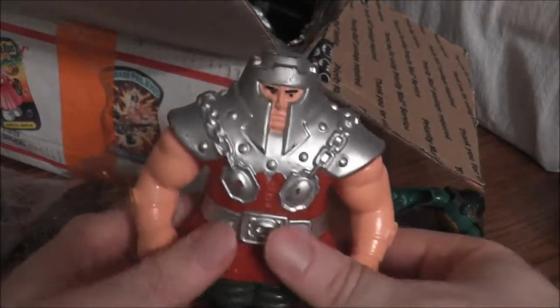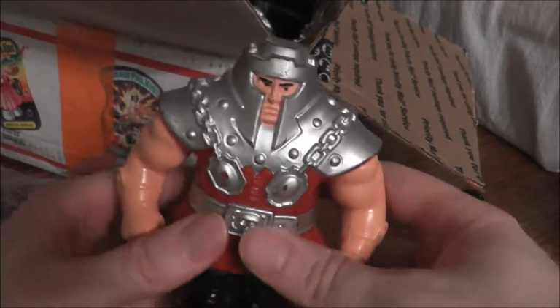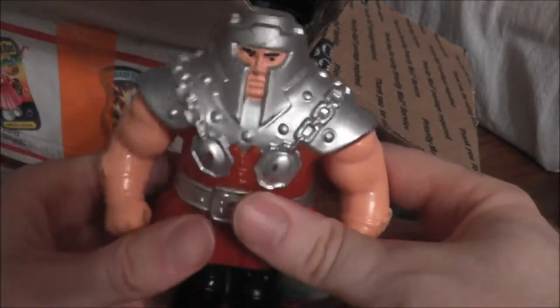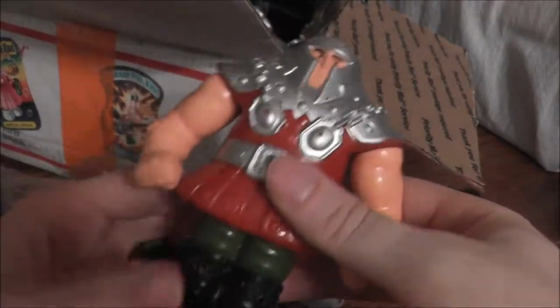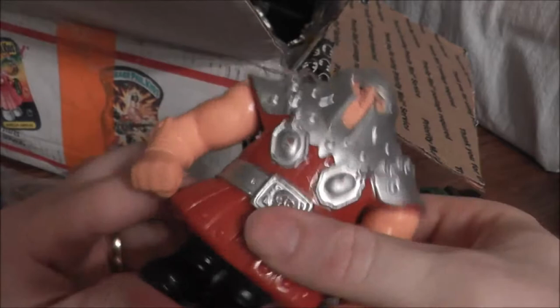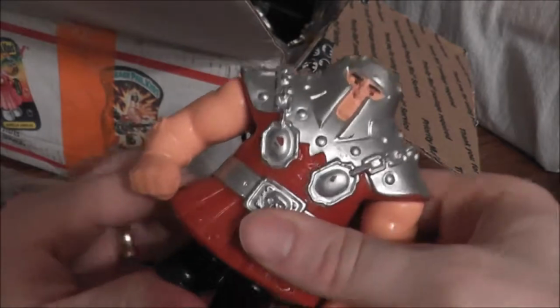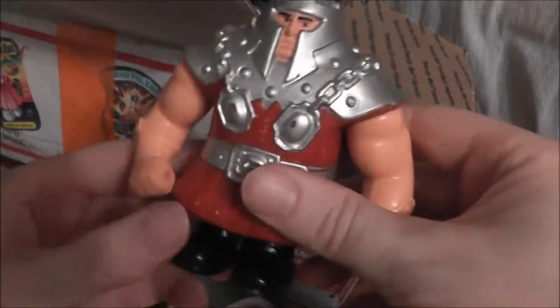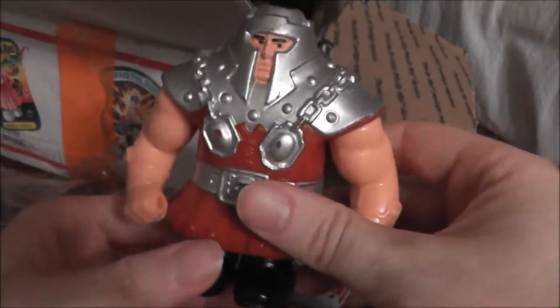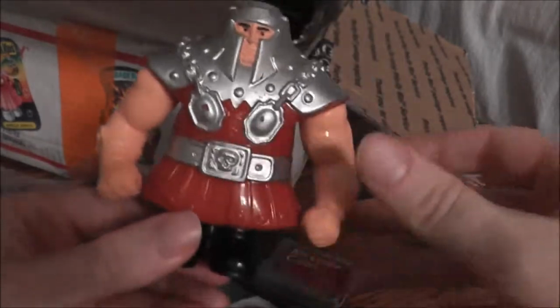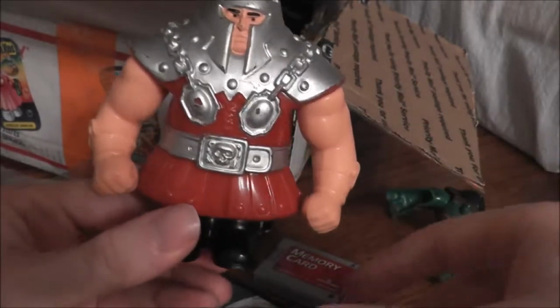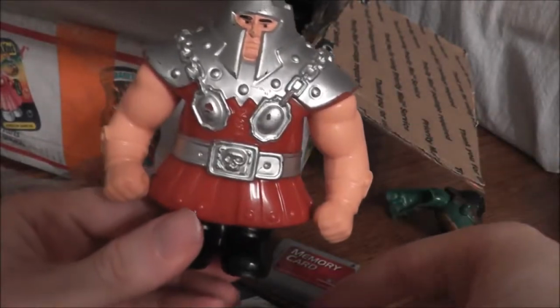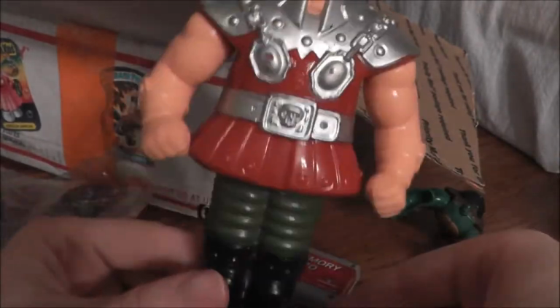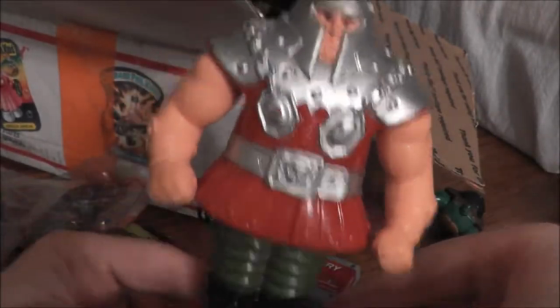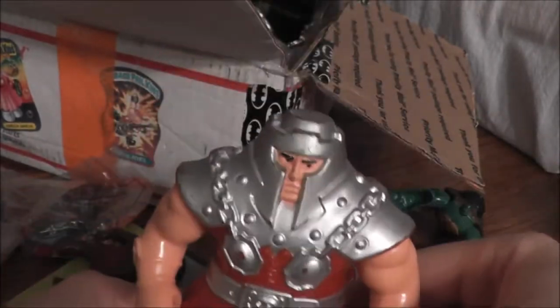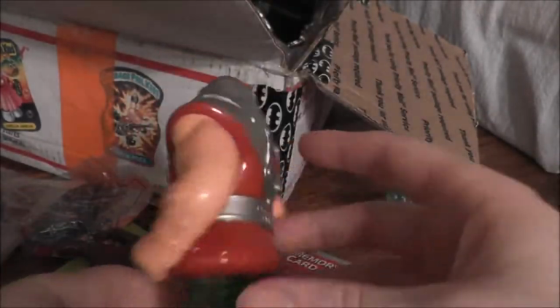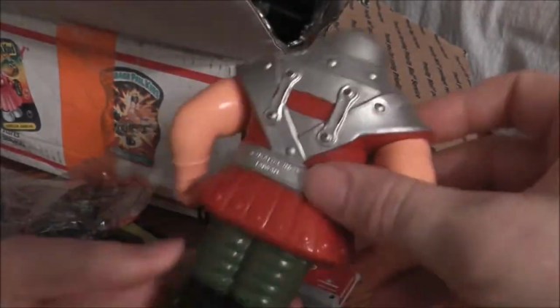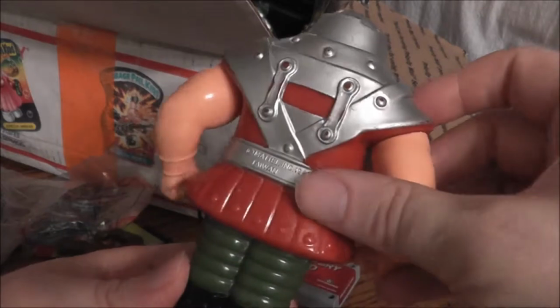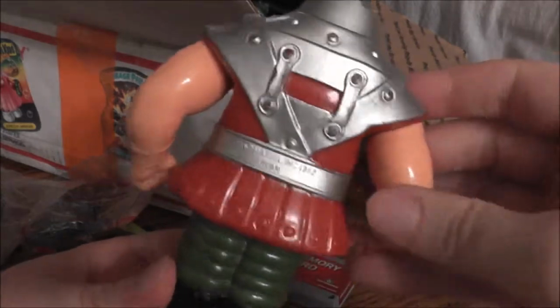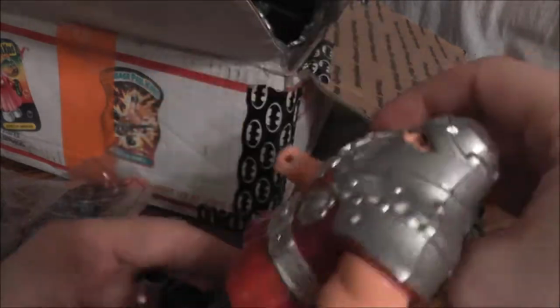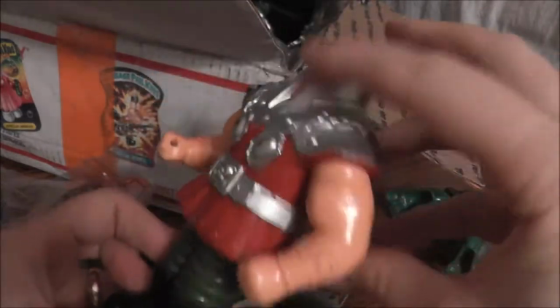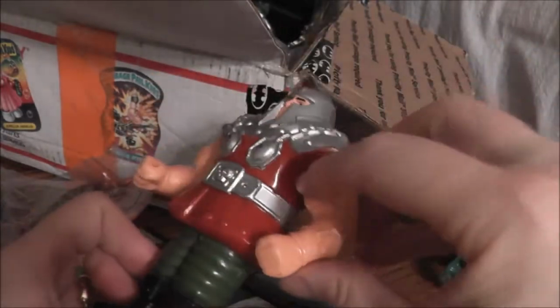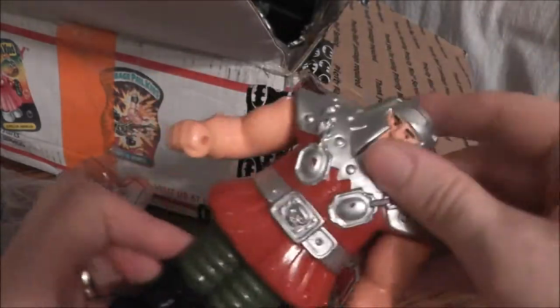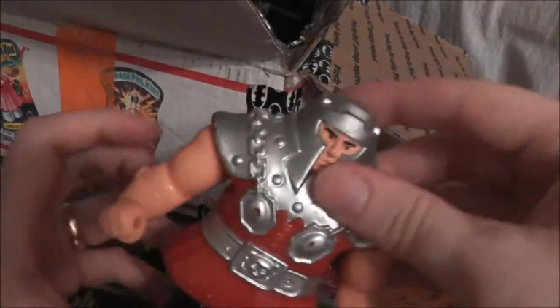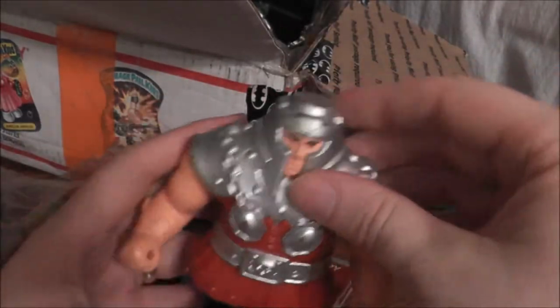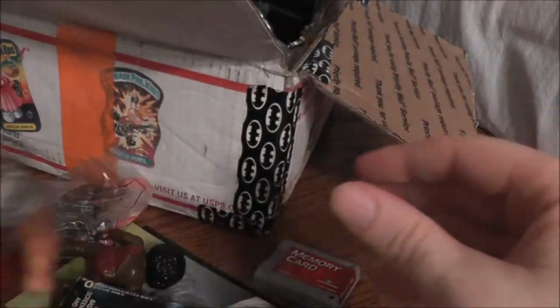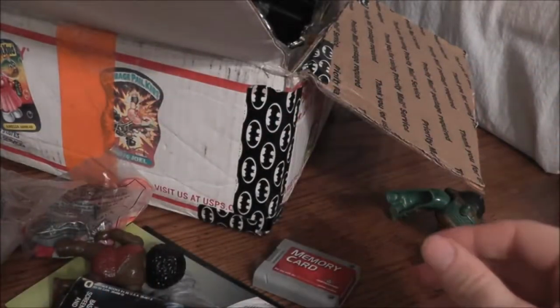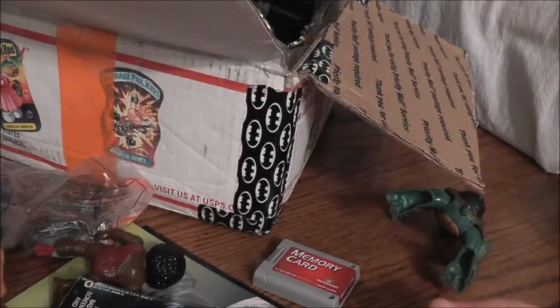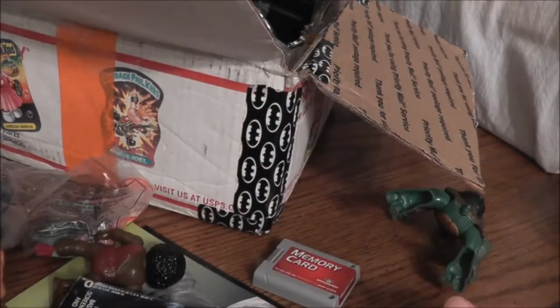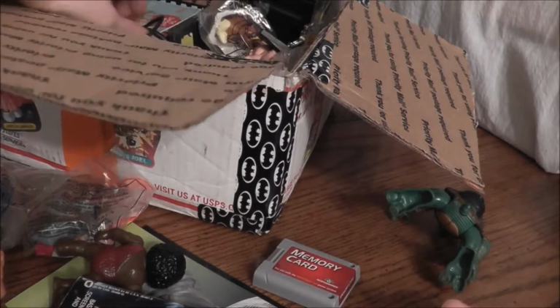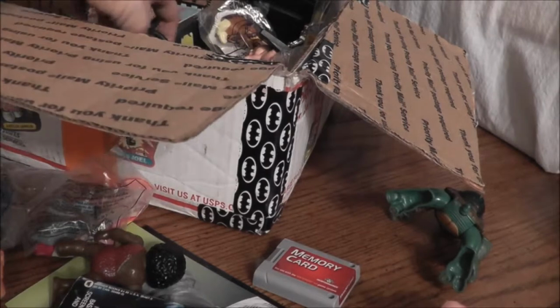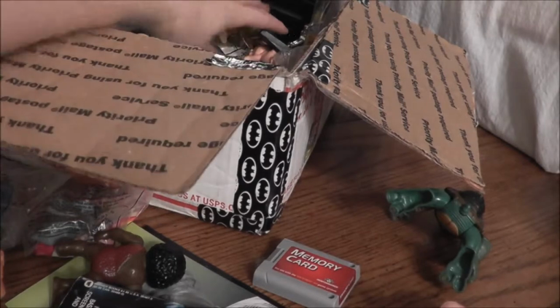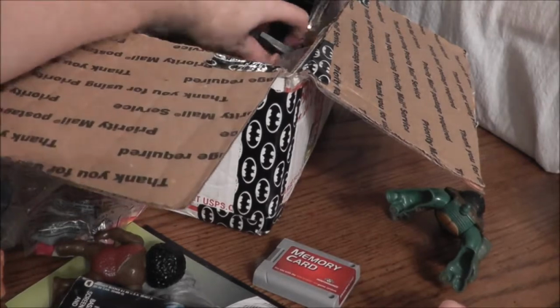It's Ram Man! A Ram Man figure — he scrunches up, you push a little trigger on the back and he pops up. Kind of neat, but I just really didn't have a purpose for Ram Man, so he gets to stay in the junk box.